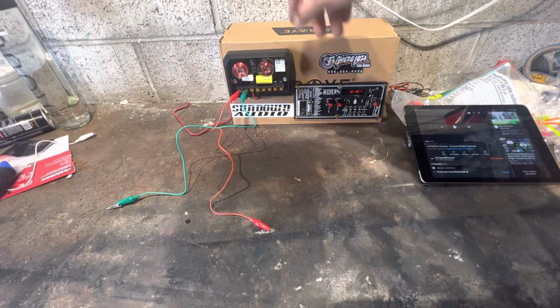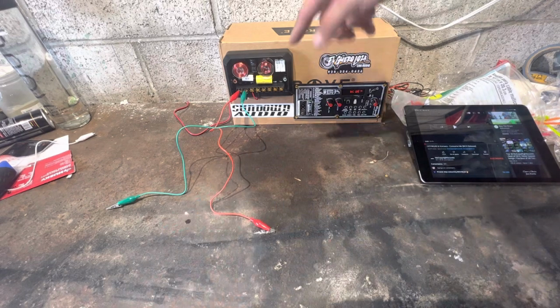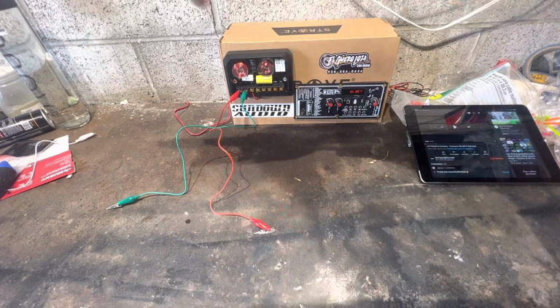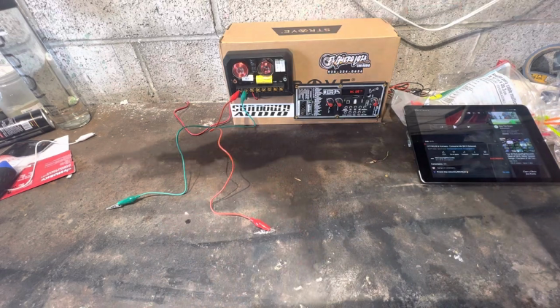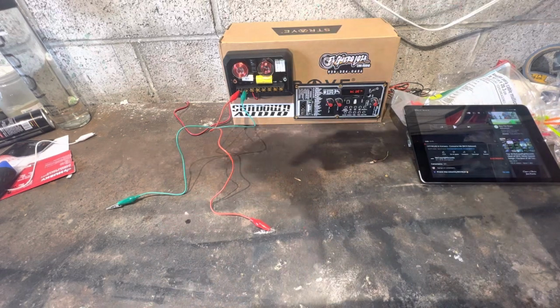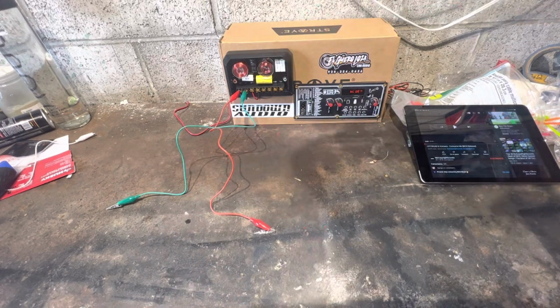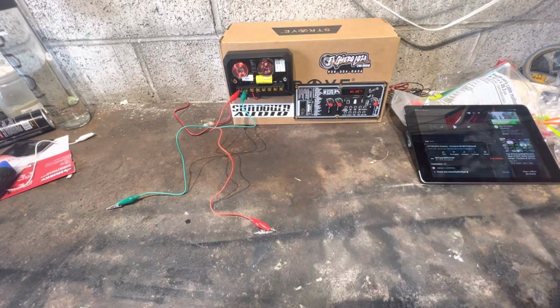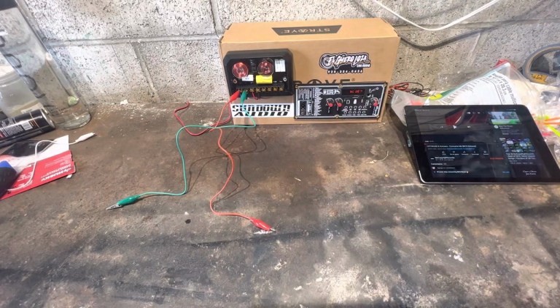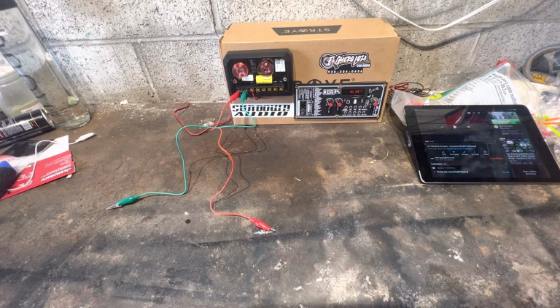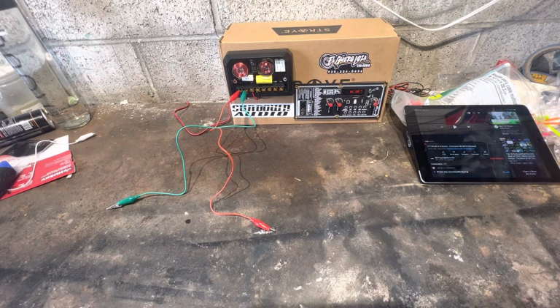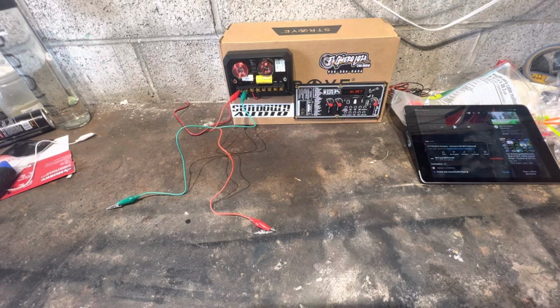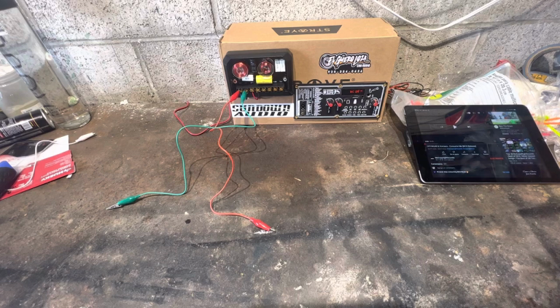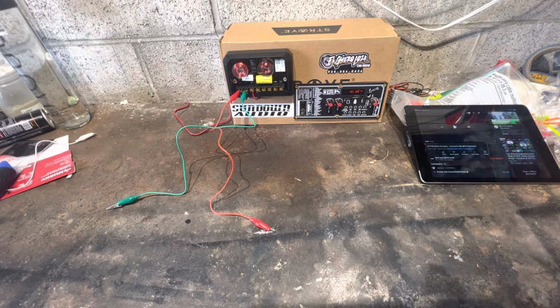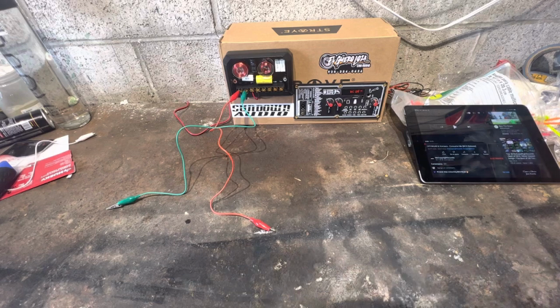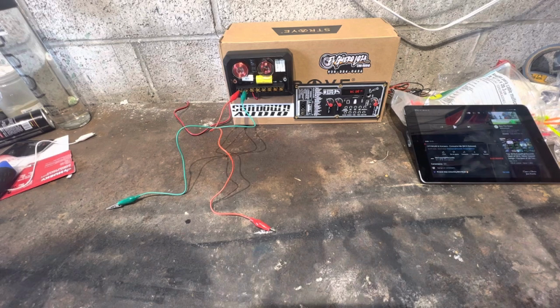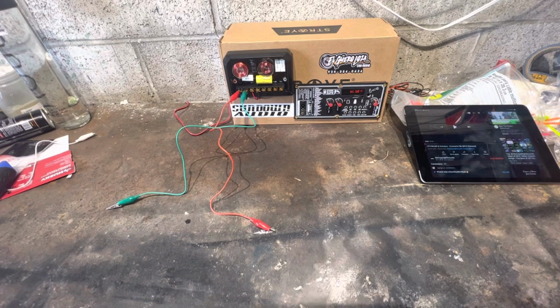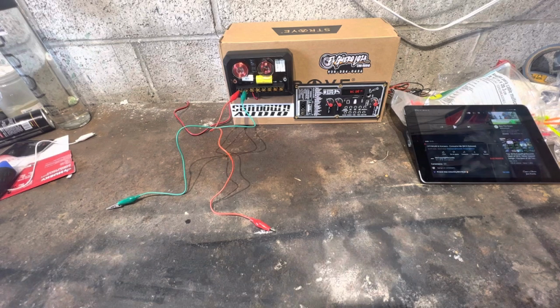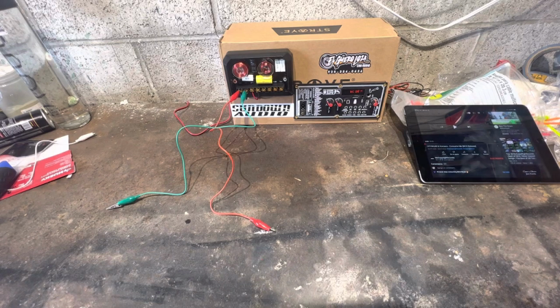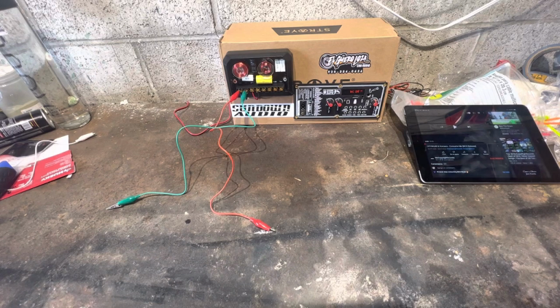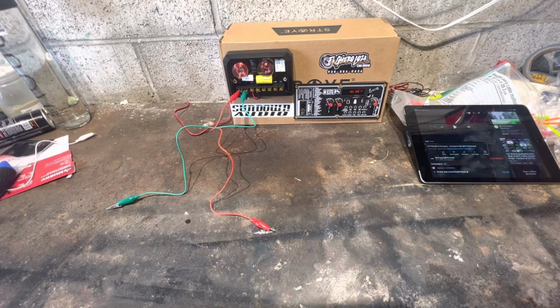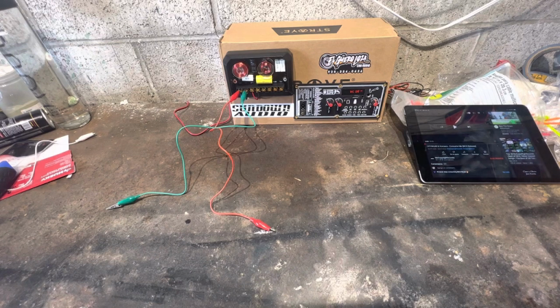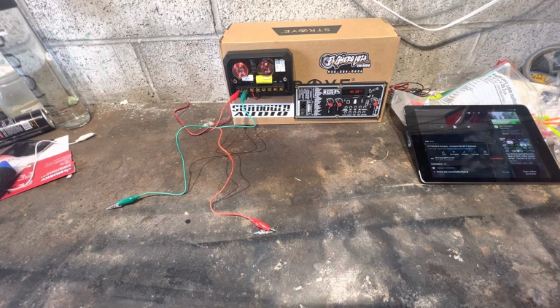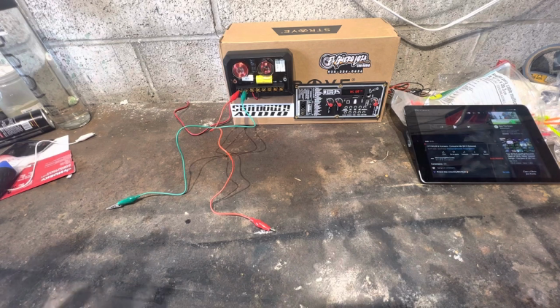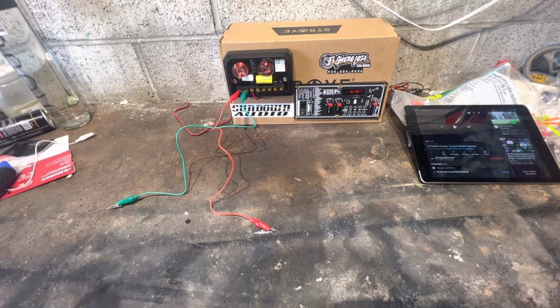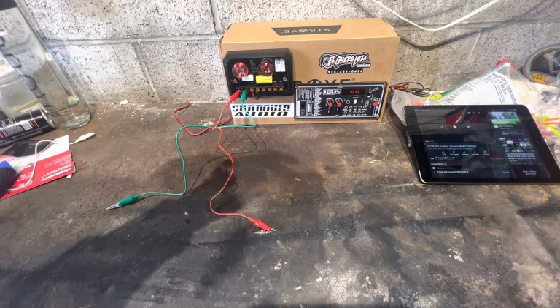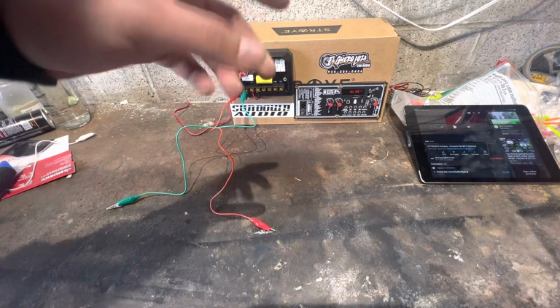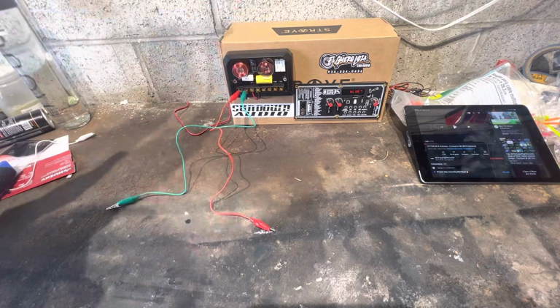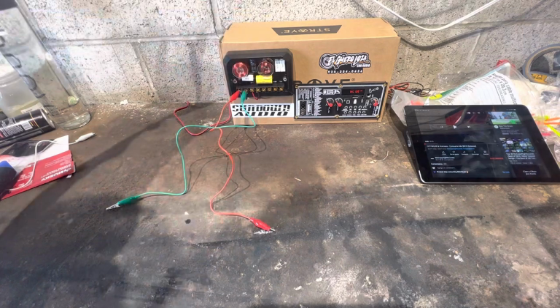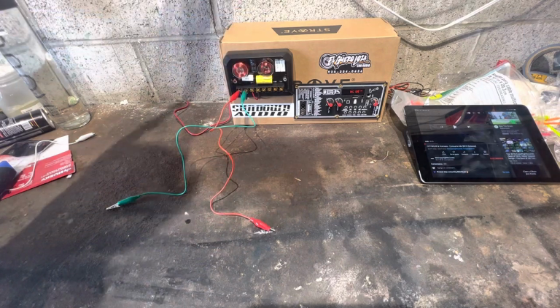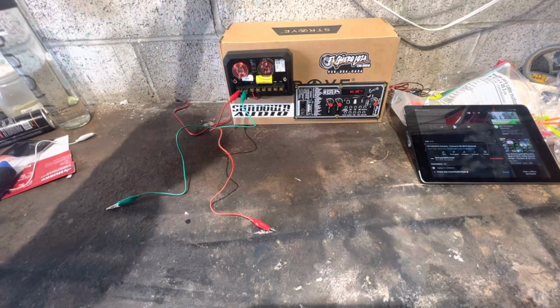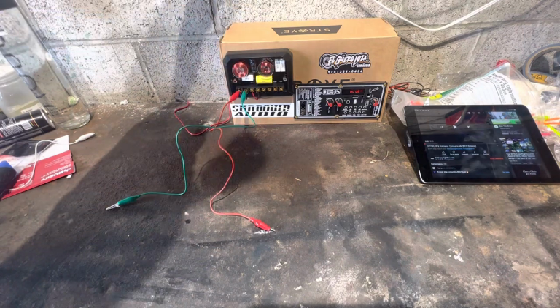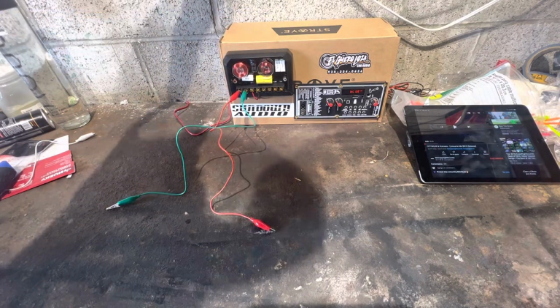Later on I'd like to put a whole stereo here and run it off a trickle charger — I actually have an extra battery. But for right now, maybe once I get to 100 subscribers I'll actually commit and mount a stereo right here.